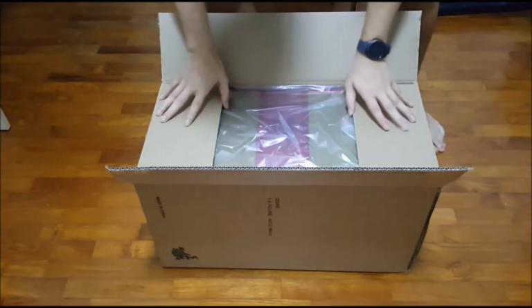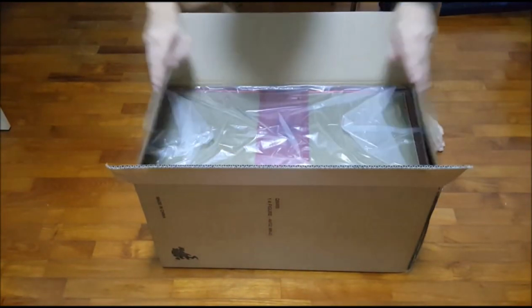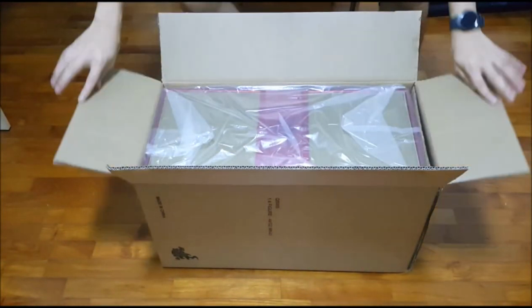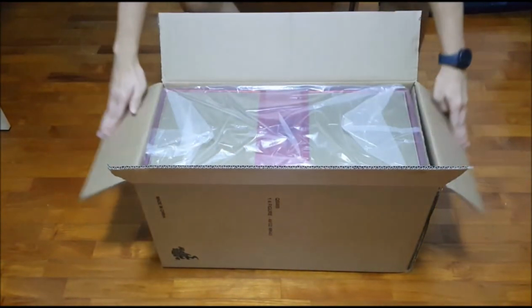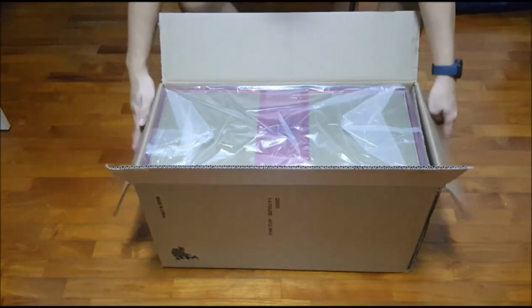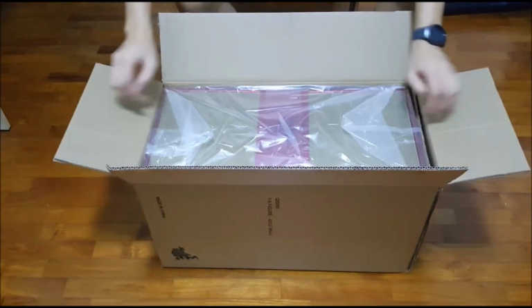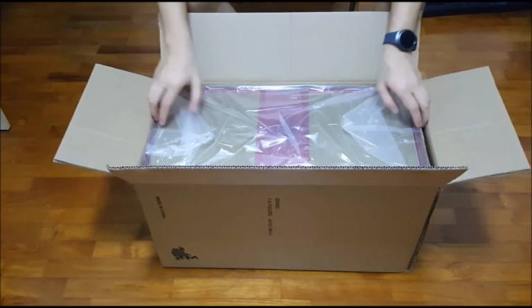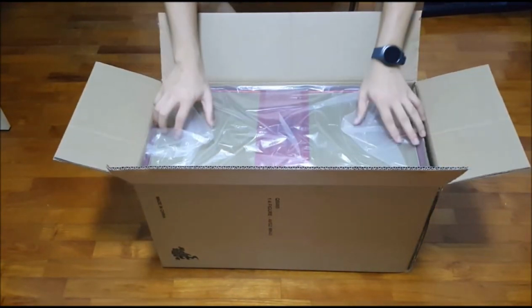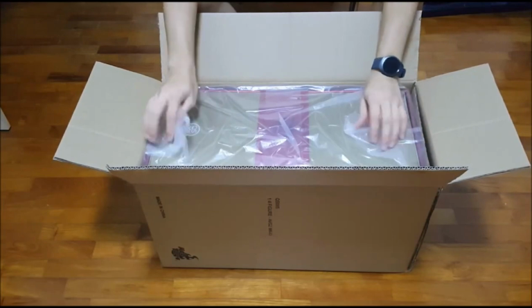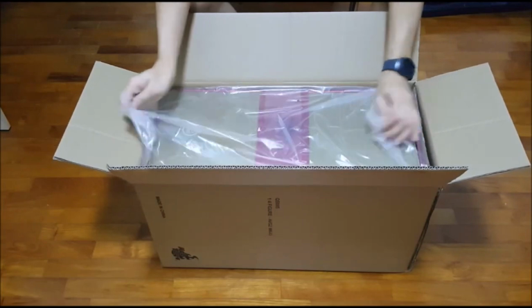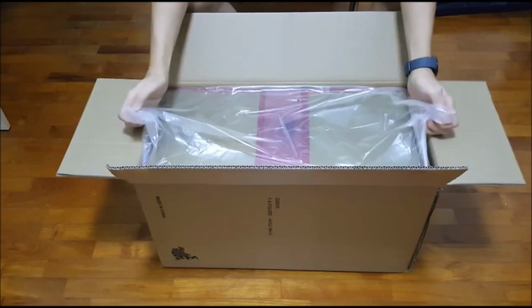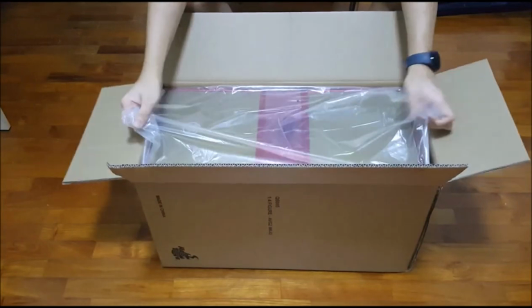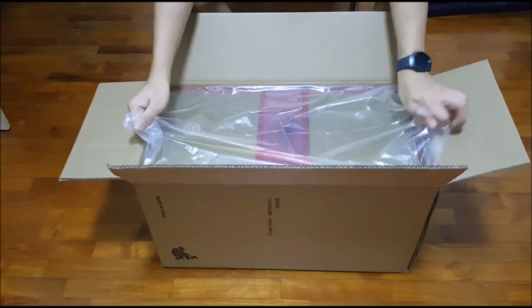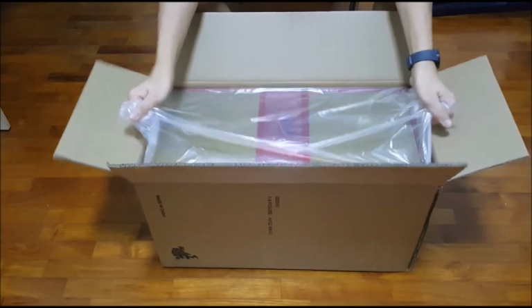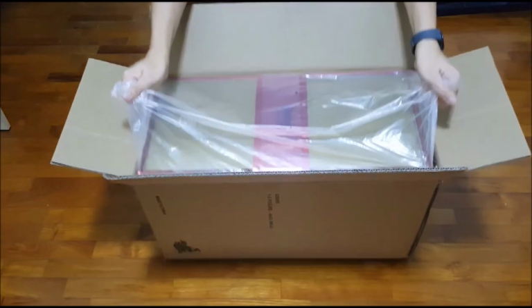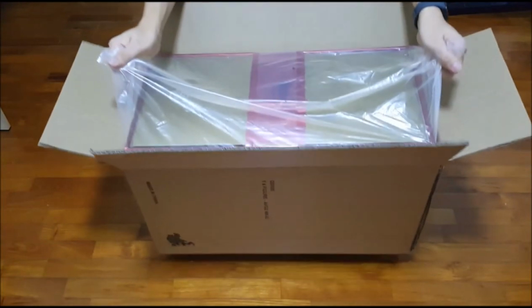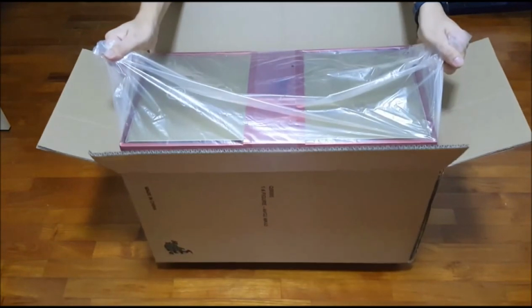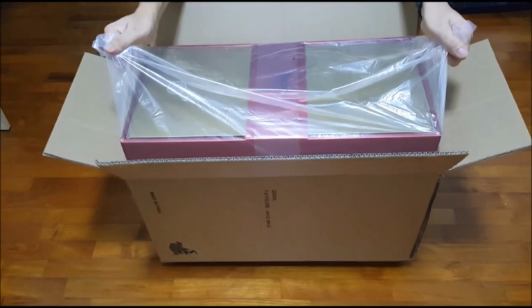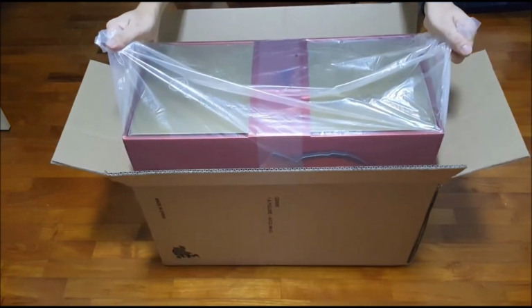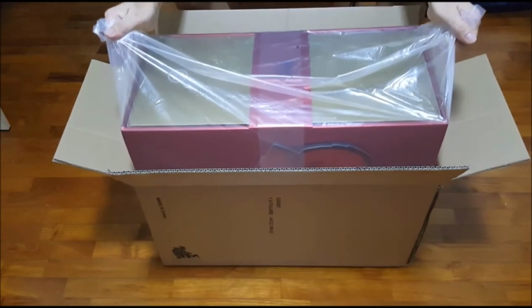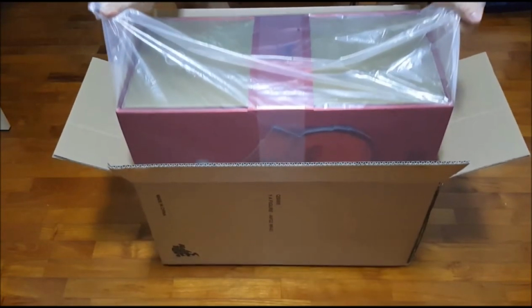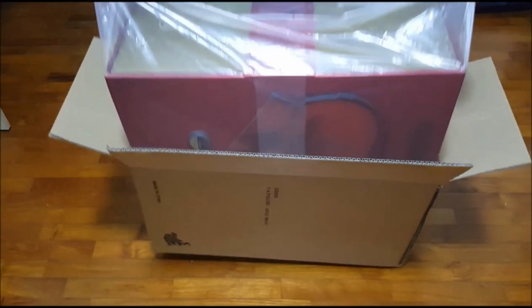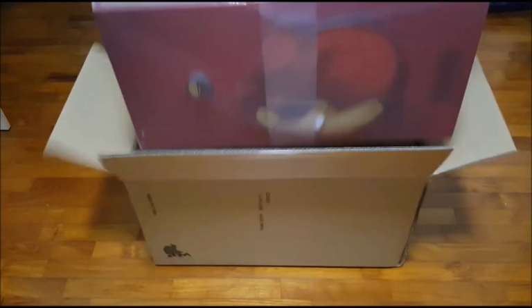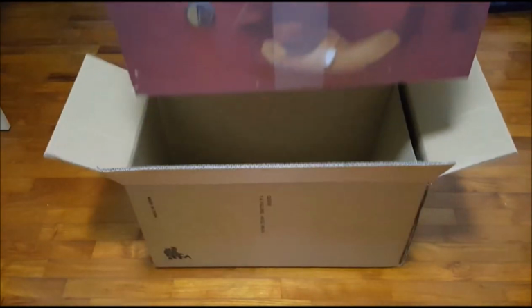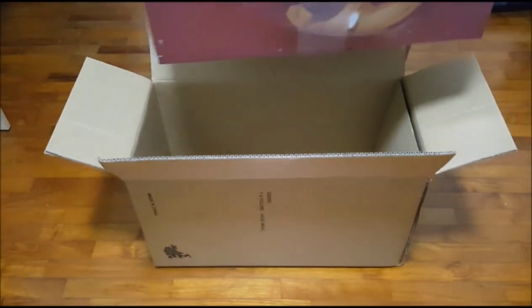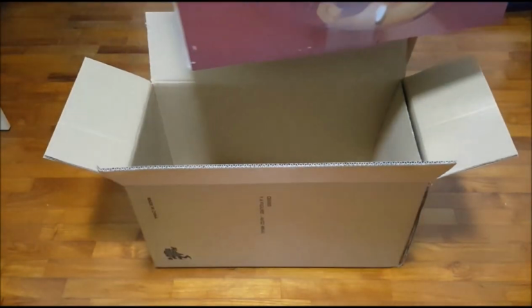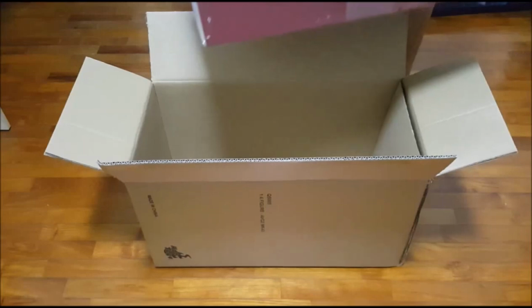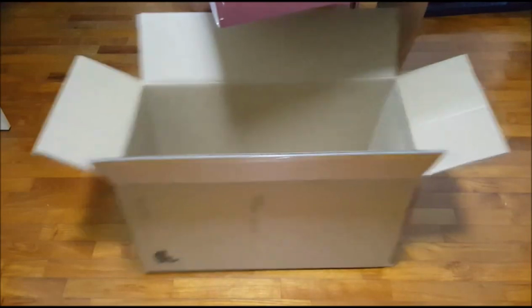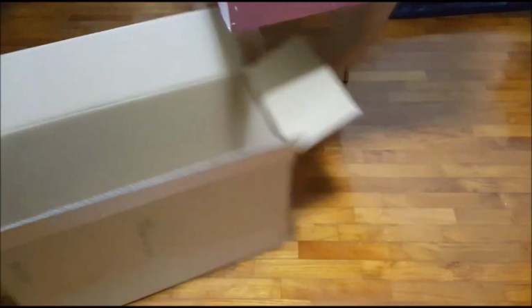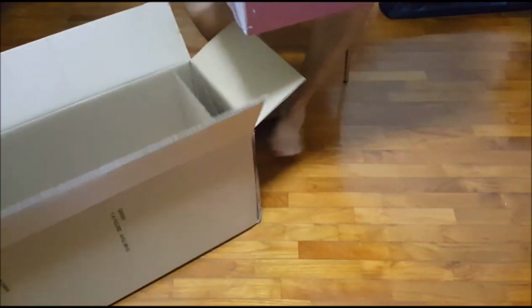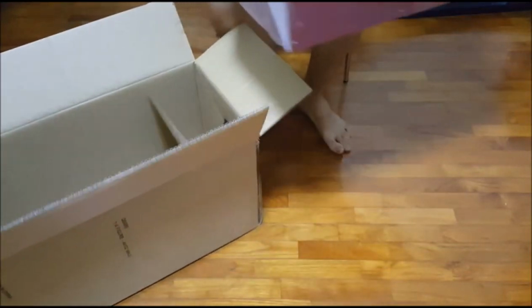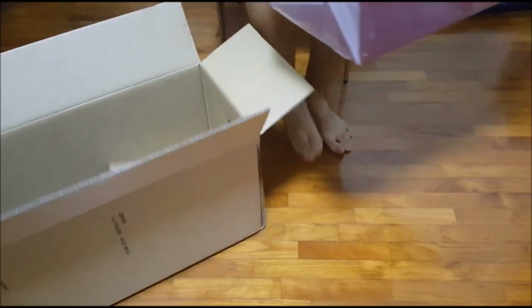Woo, it's gorgeous! I'm just going to pull this off. Oh, look at the size of that. I'm going to kick this aside.